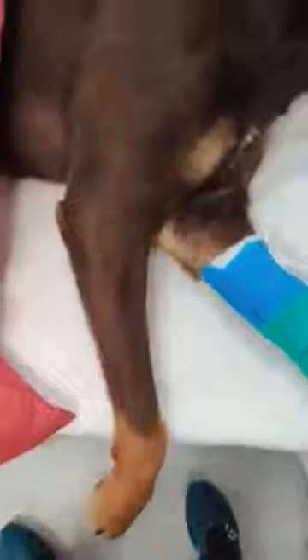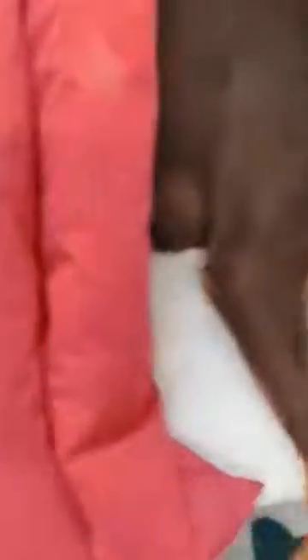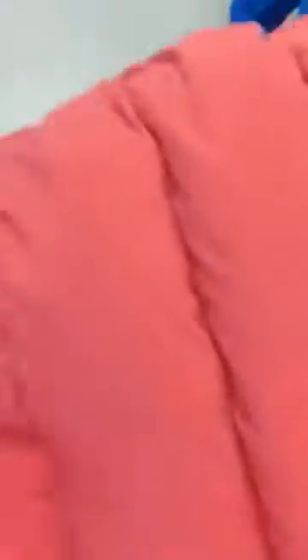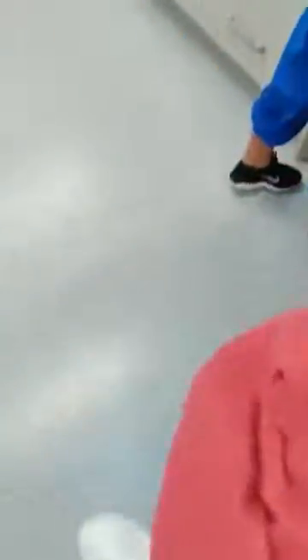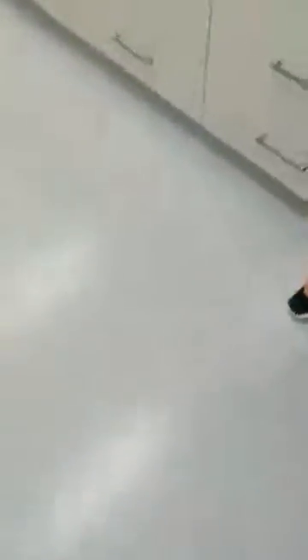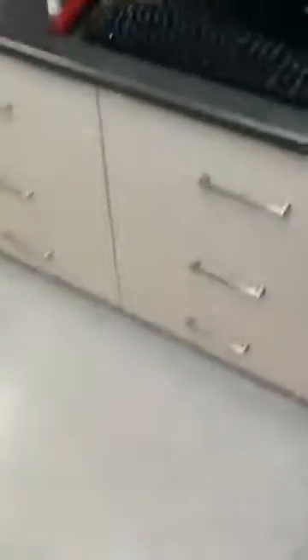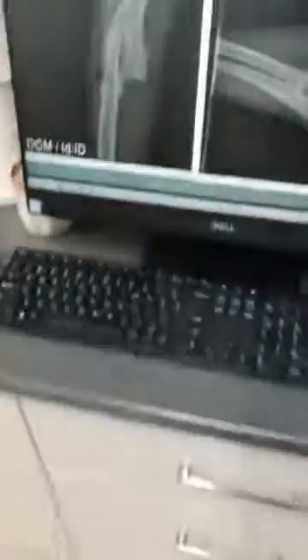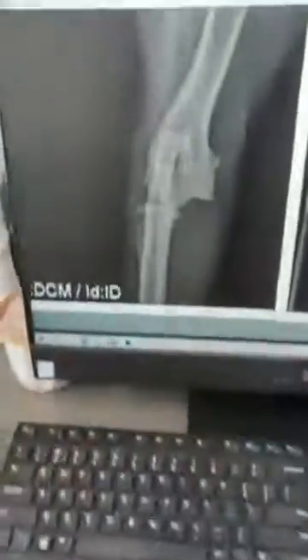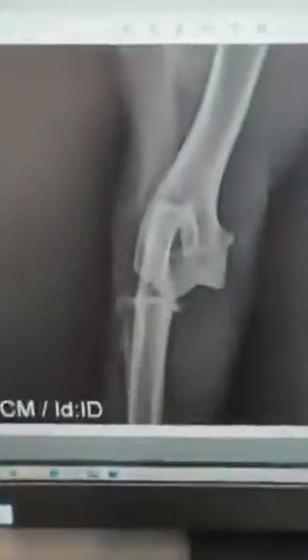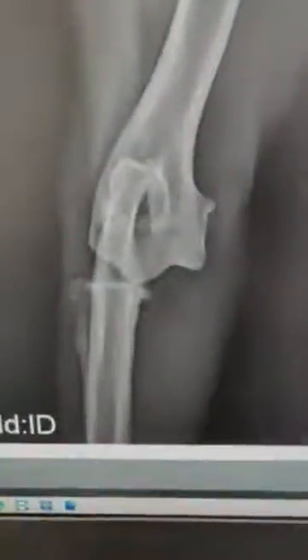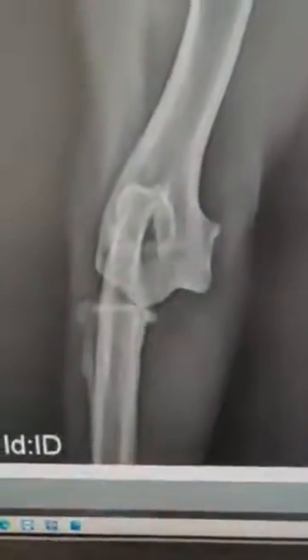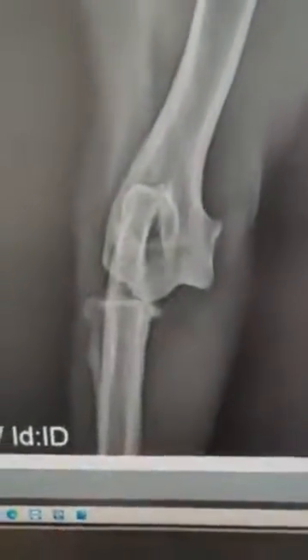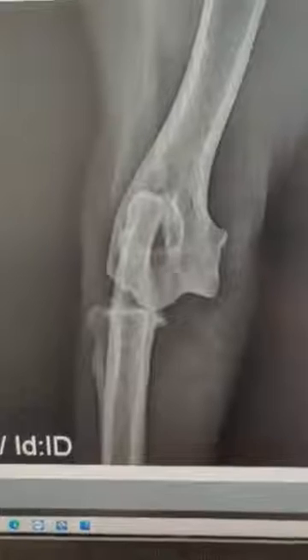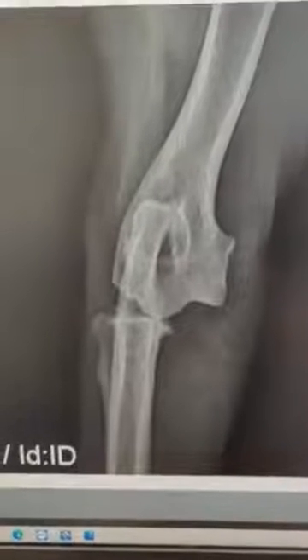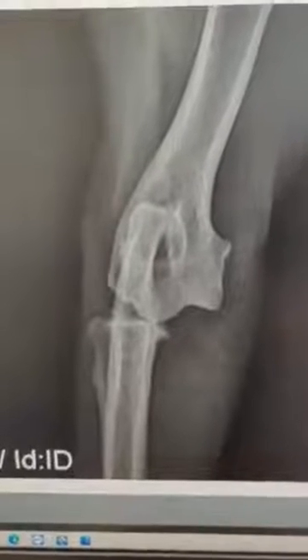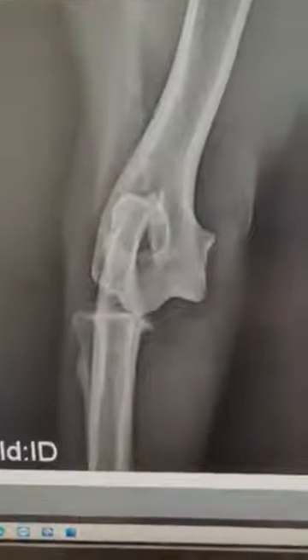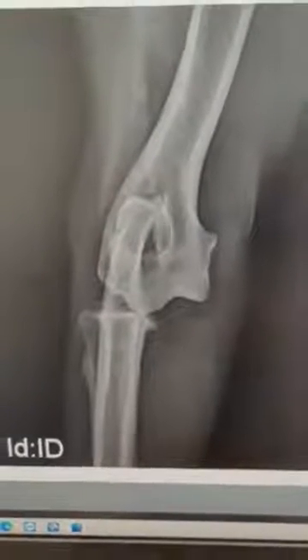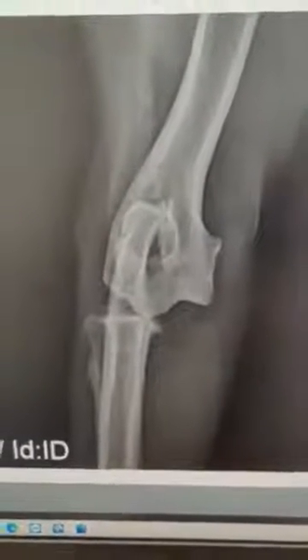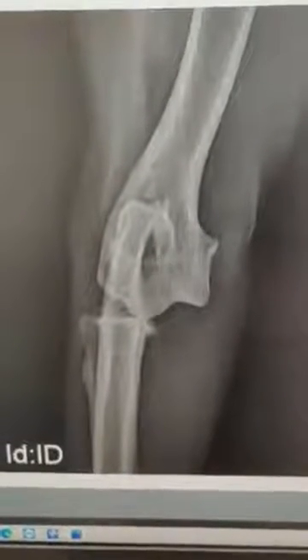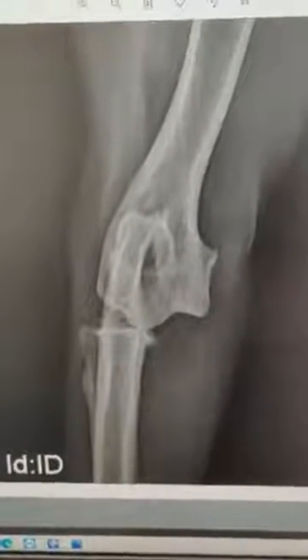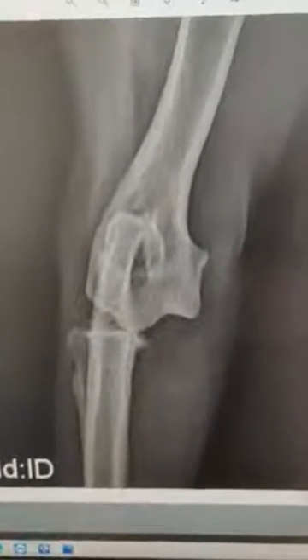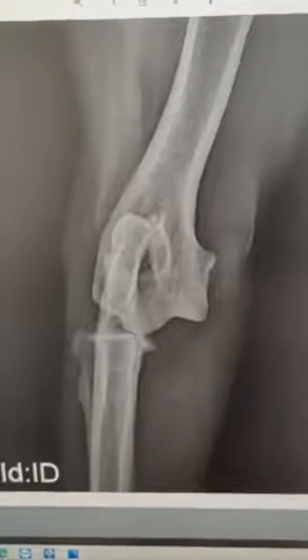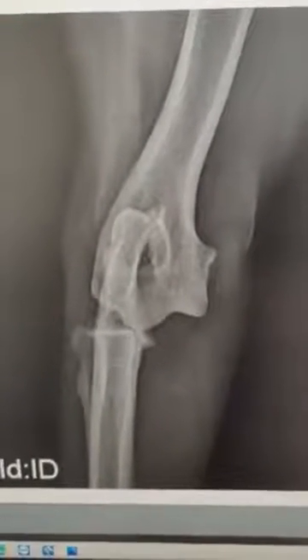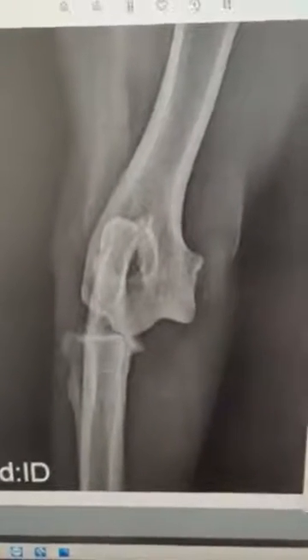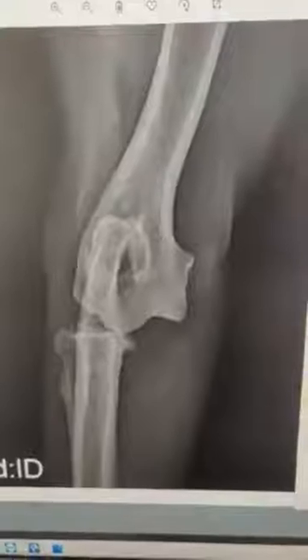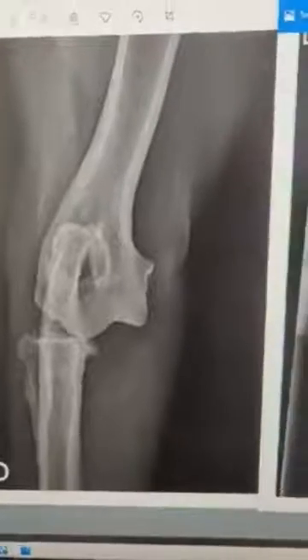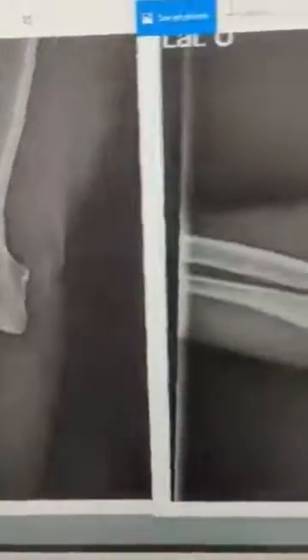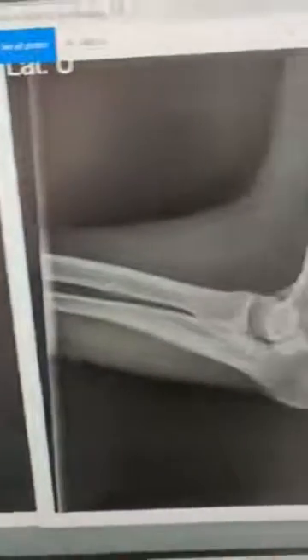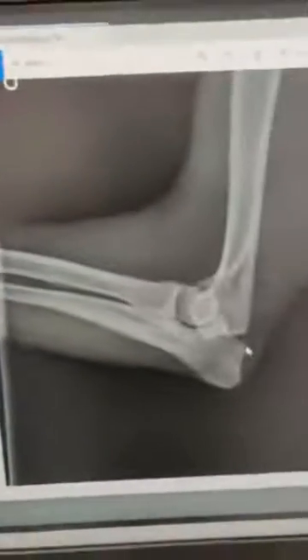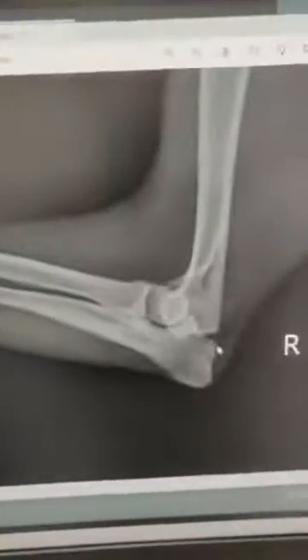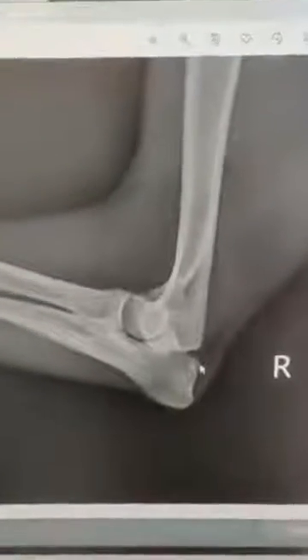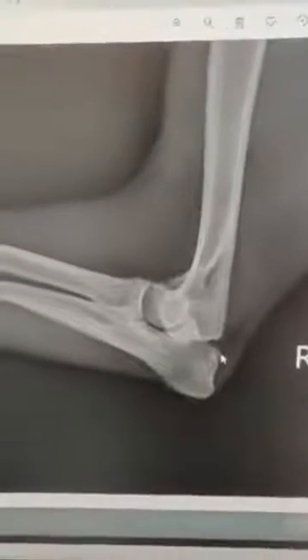I'll walk around and show you the x-rays. These are ones that we haven't taken ourselves yet, but this is the before. We're hopefully going to be reducing this in a closed fashion. The dog's currently under anaesthetic, and this is the lateral view.